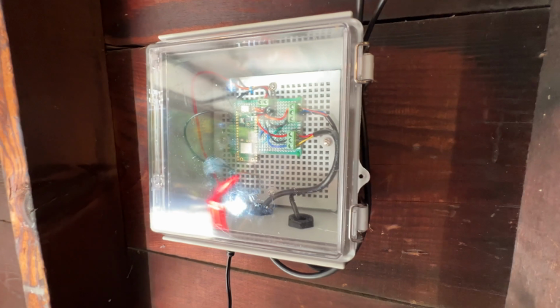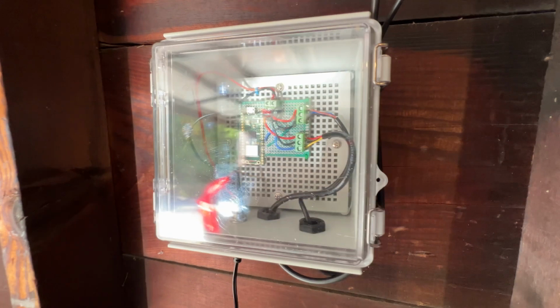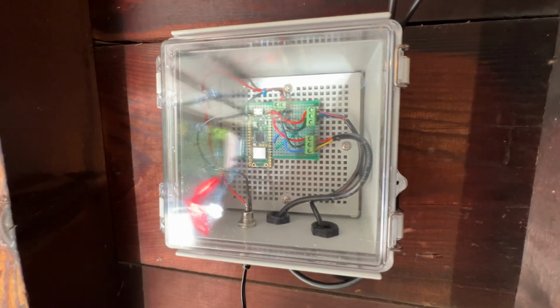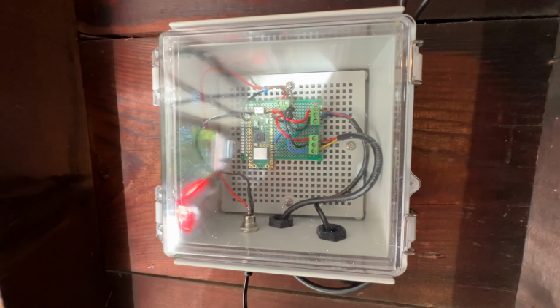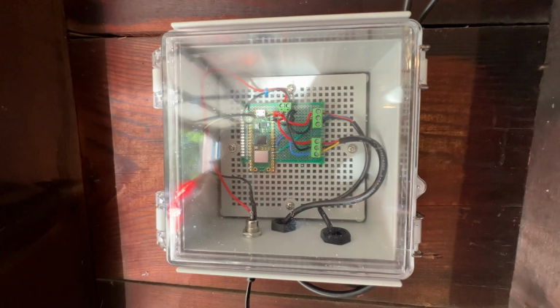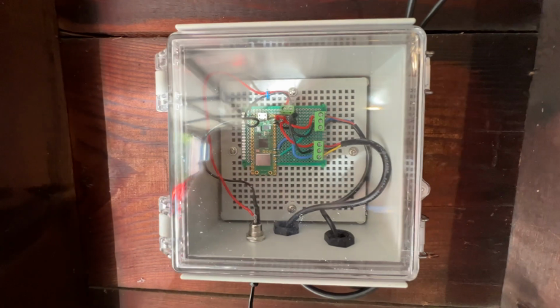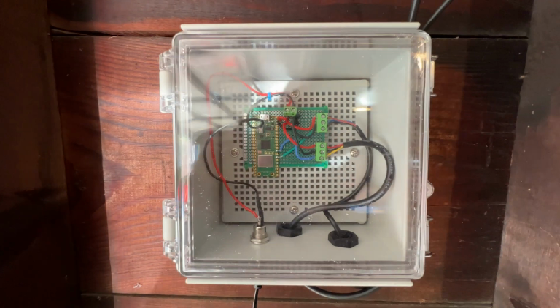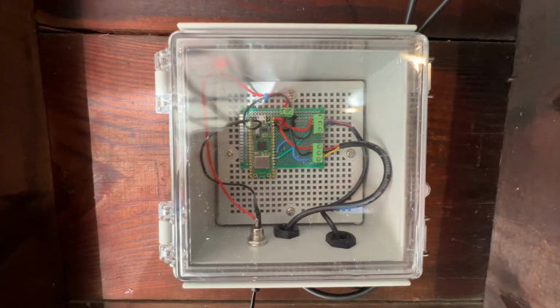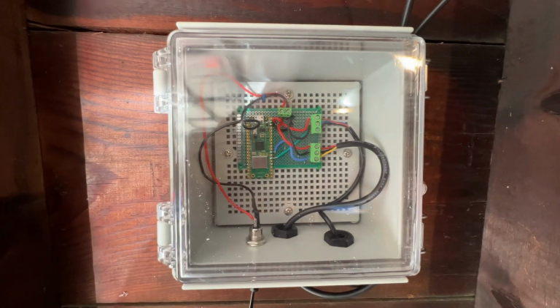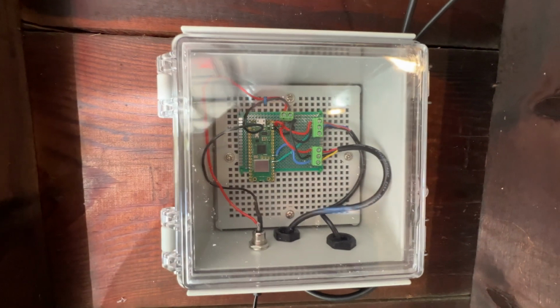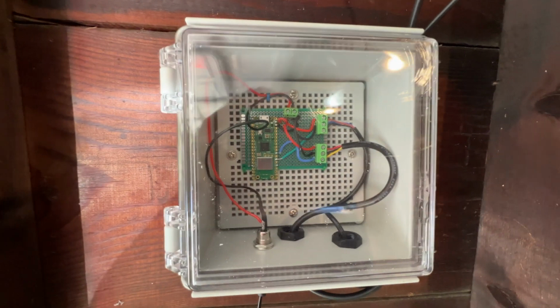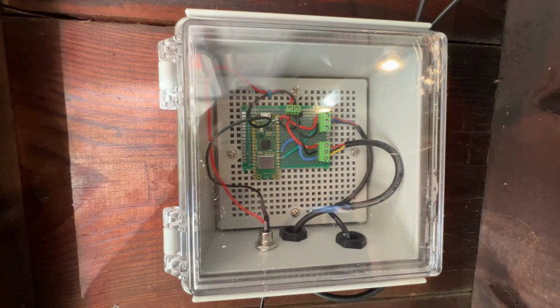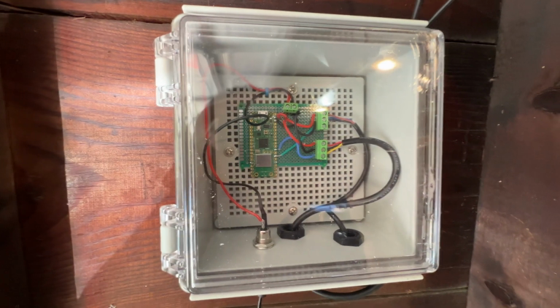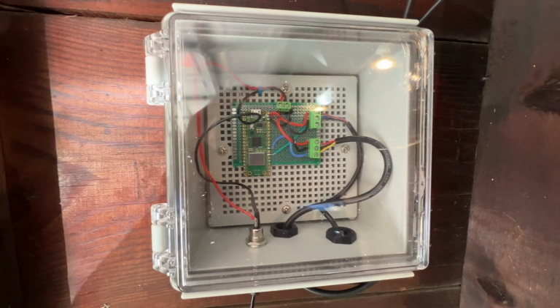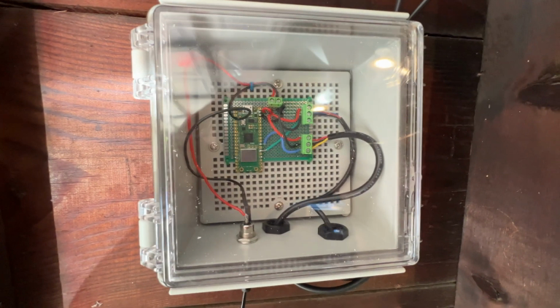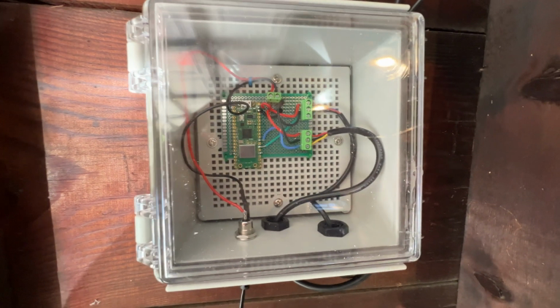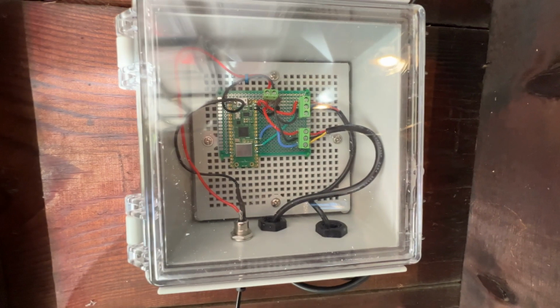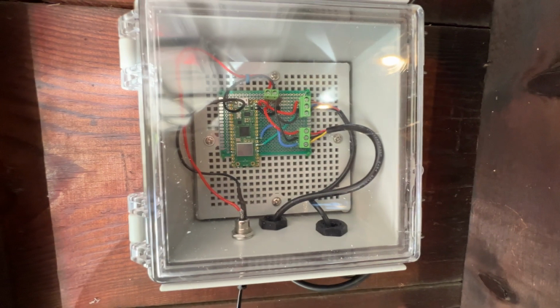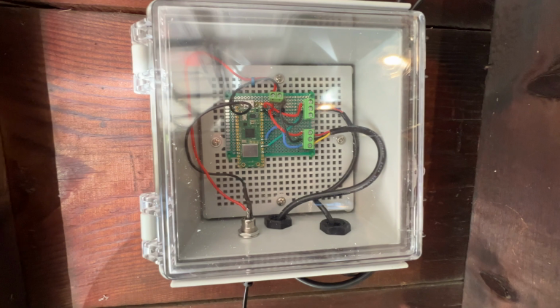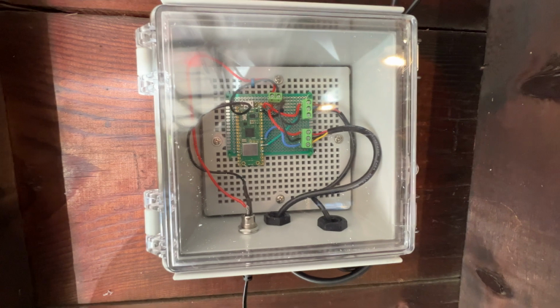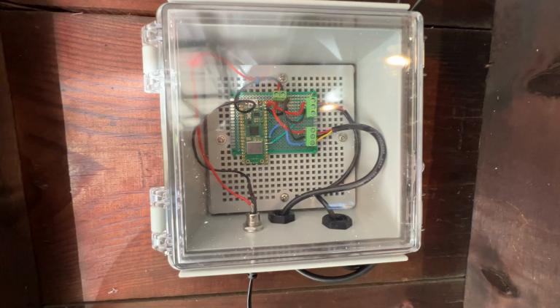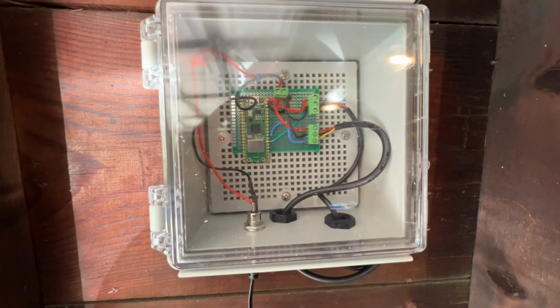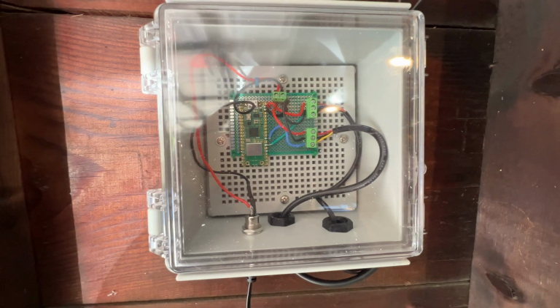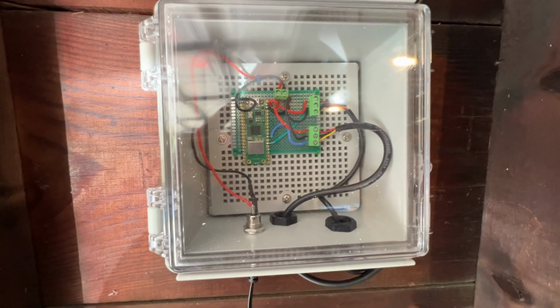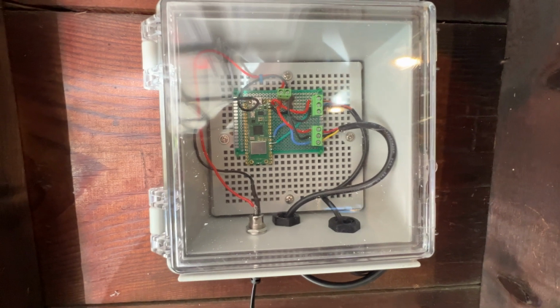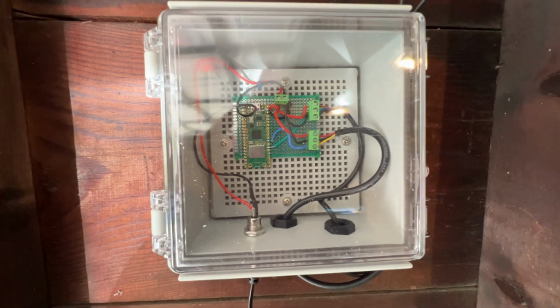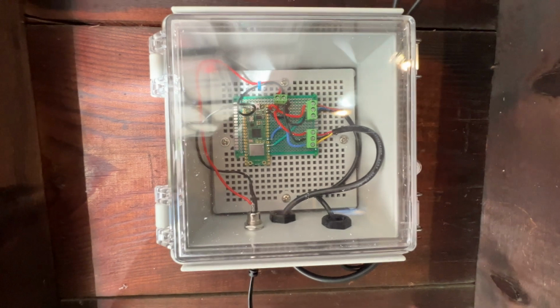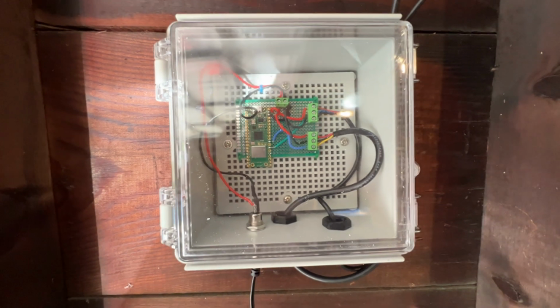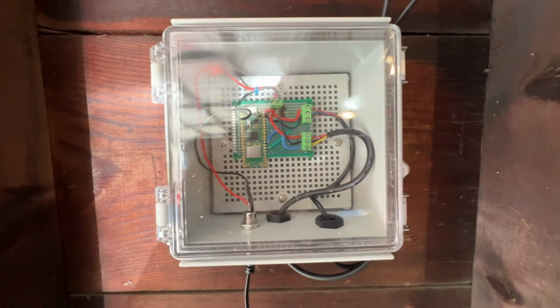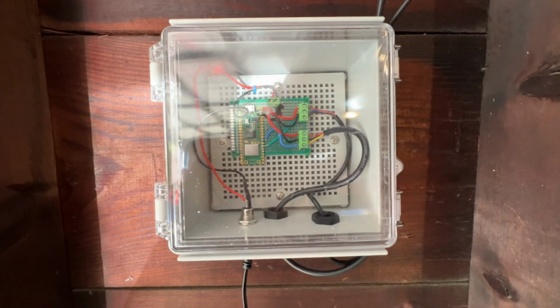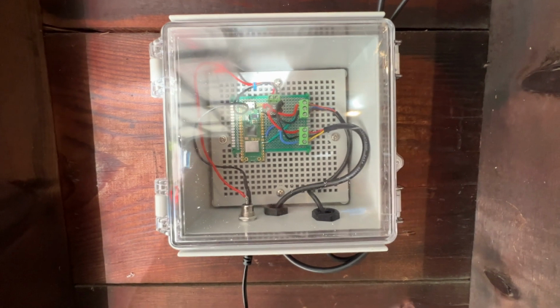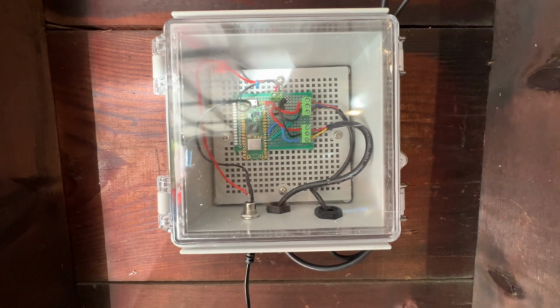This is my Raspberry Pi Pico garage sensor node. I have two sensors connected into this Raspberry Pi Pico inside our garage.